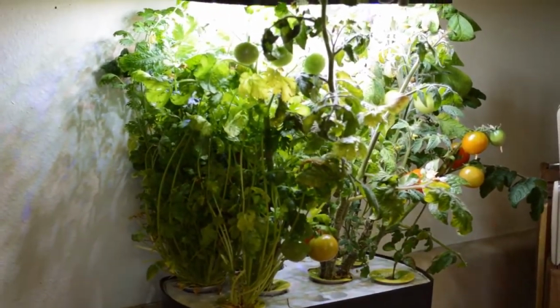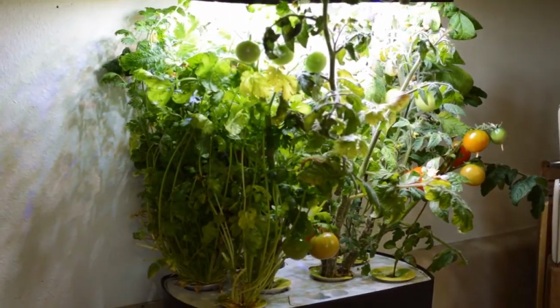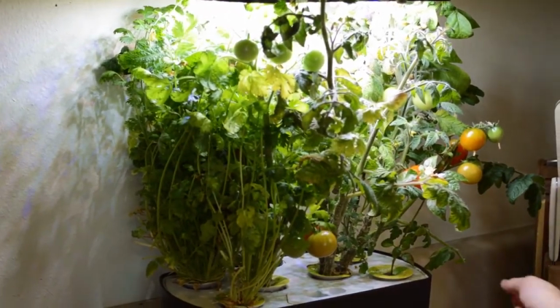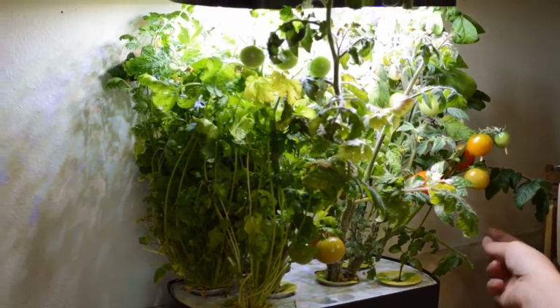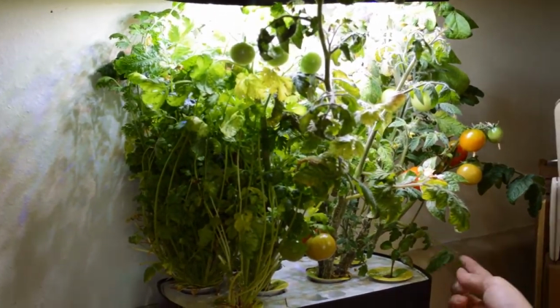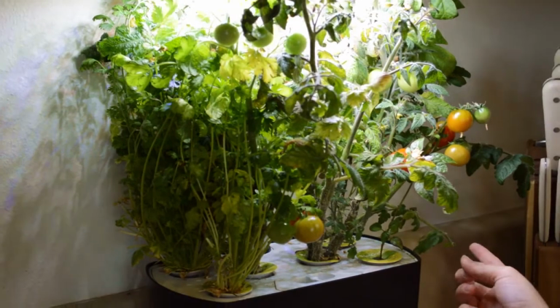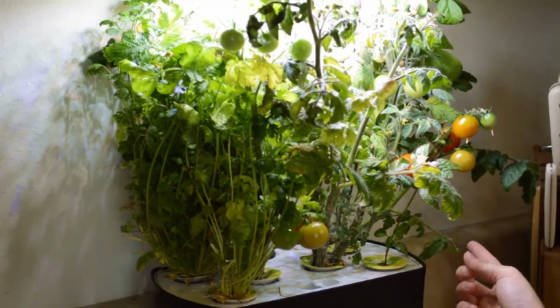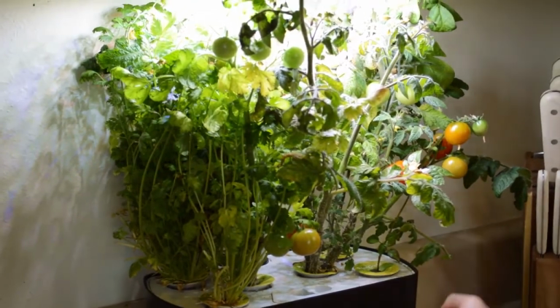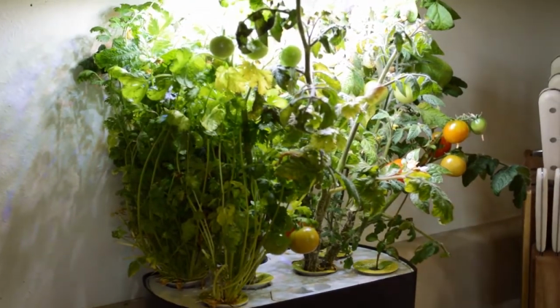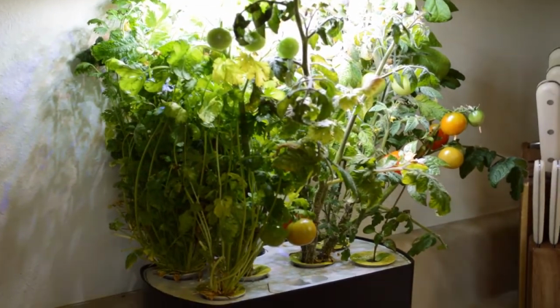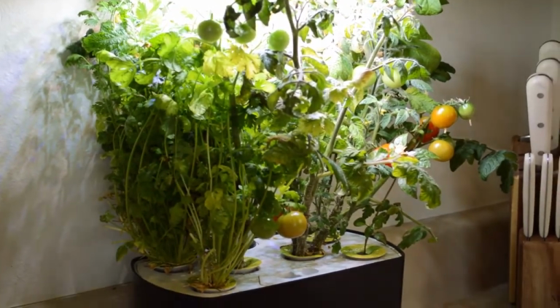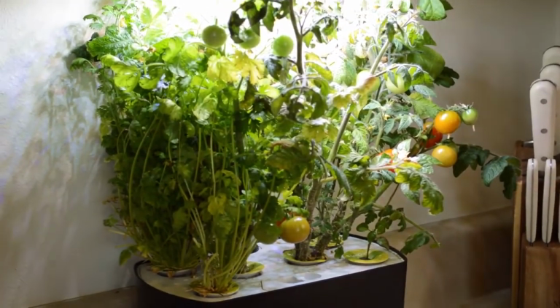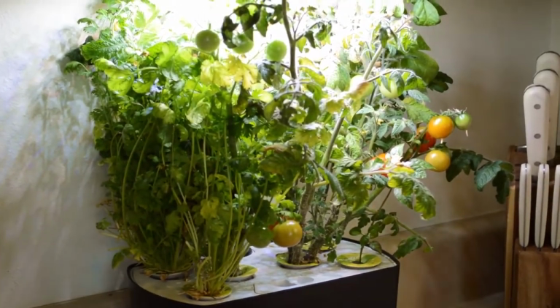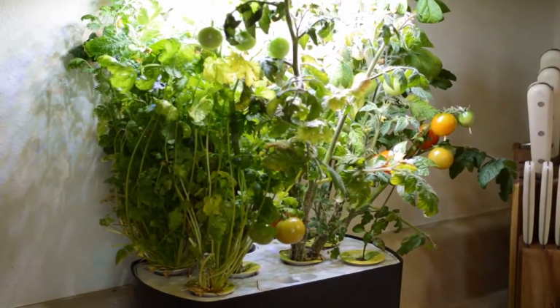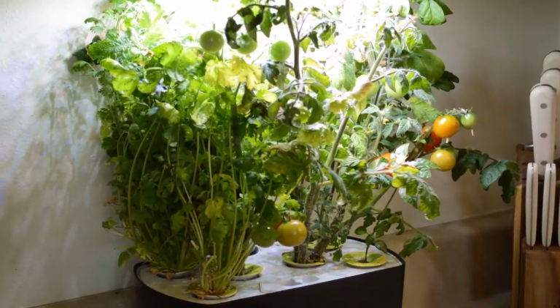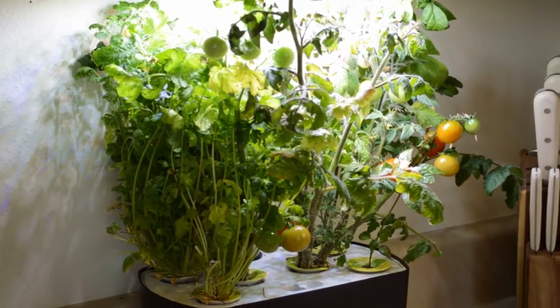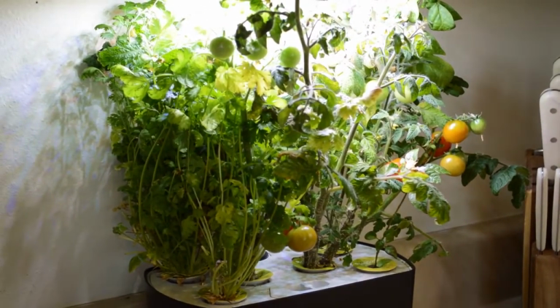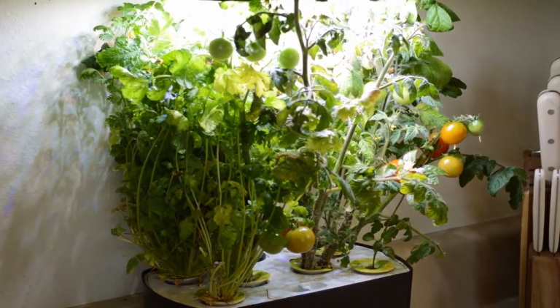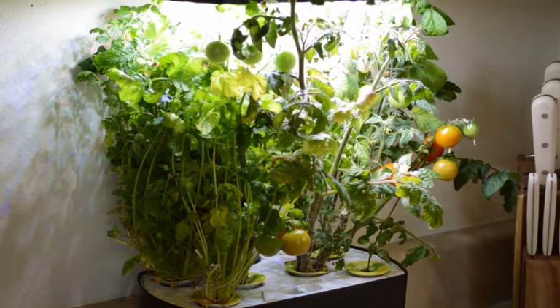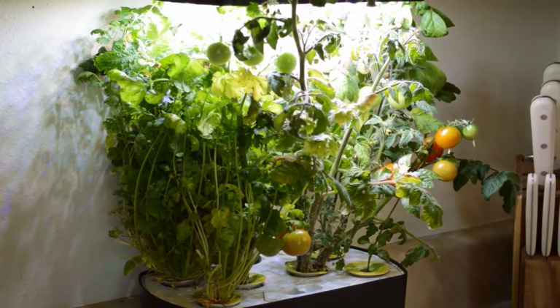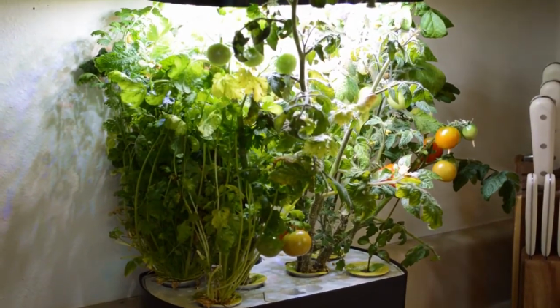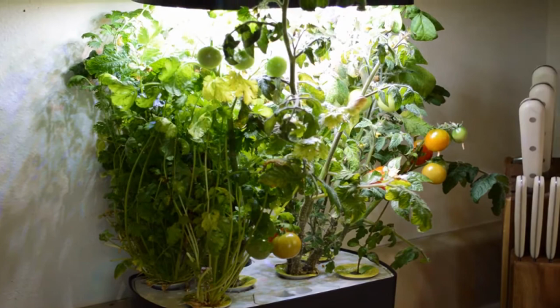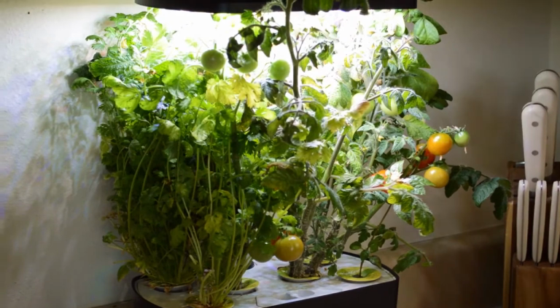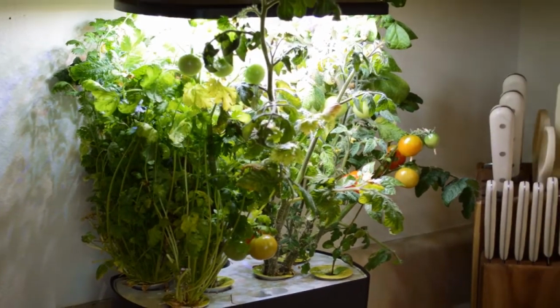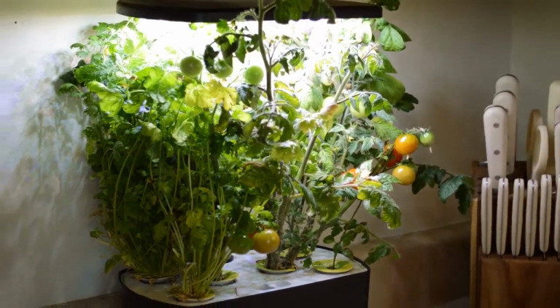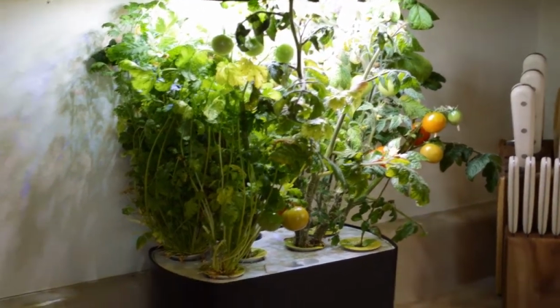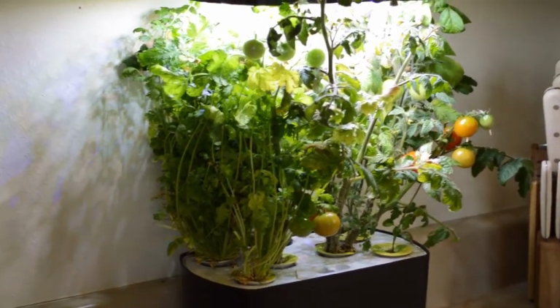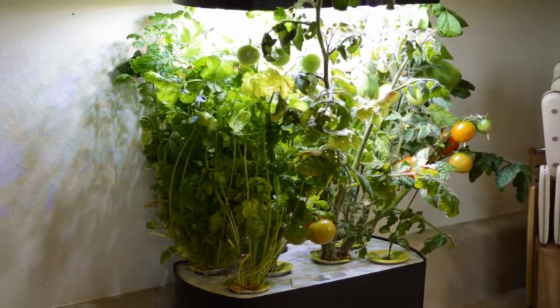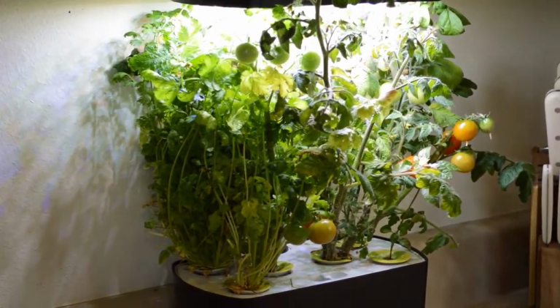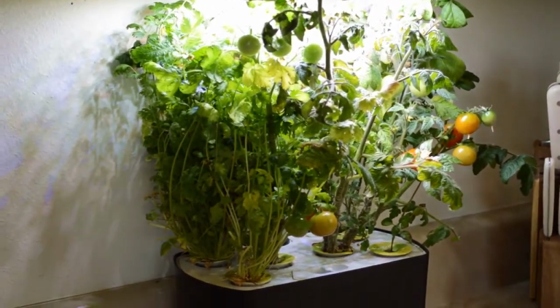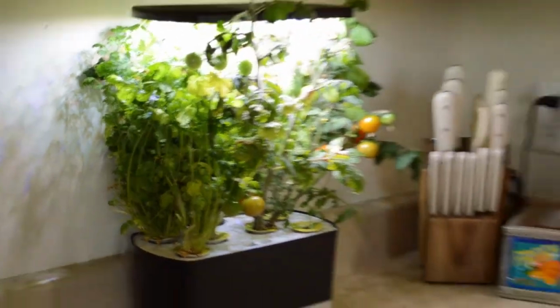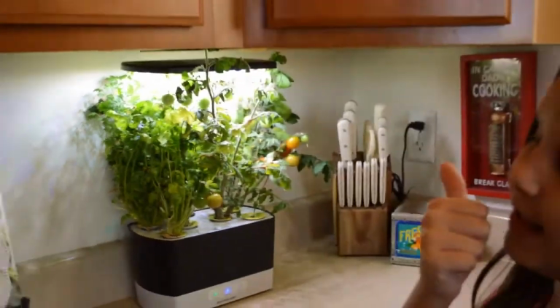And then in the back over here, there's a different type — it is the peppers. The peppers haven't sprouted yet, but there are flowers growing in, which is a good sign.